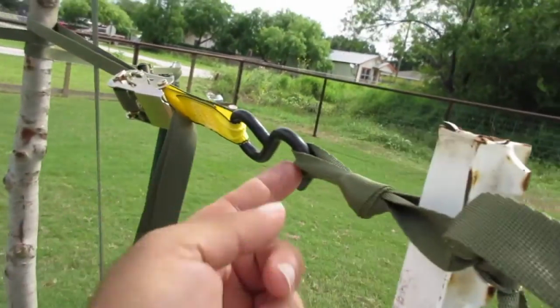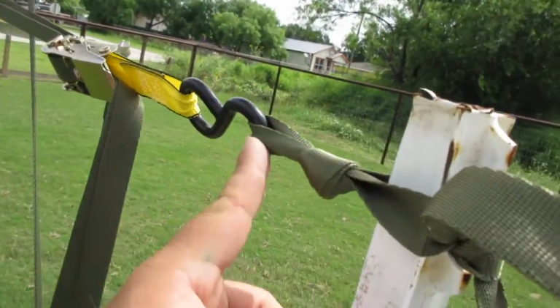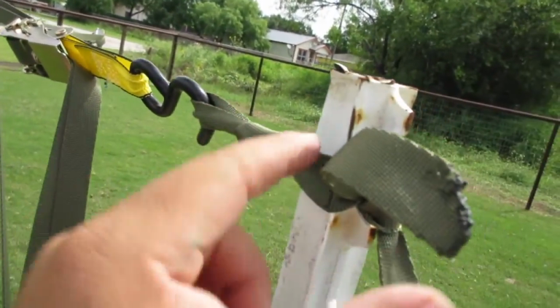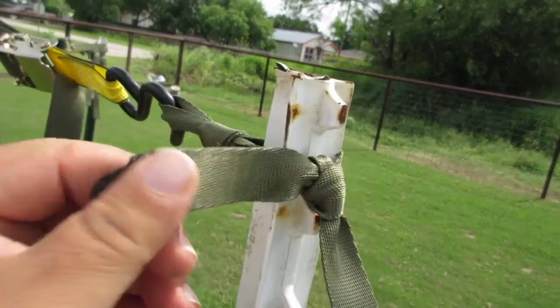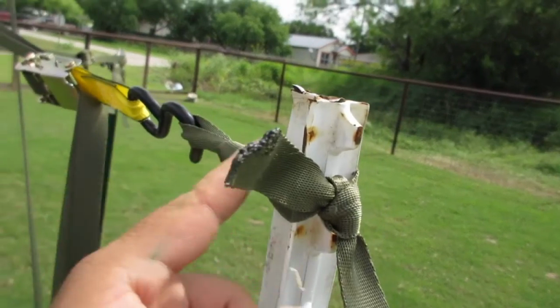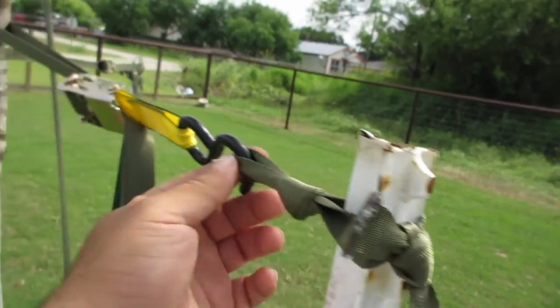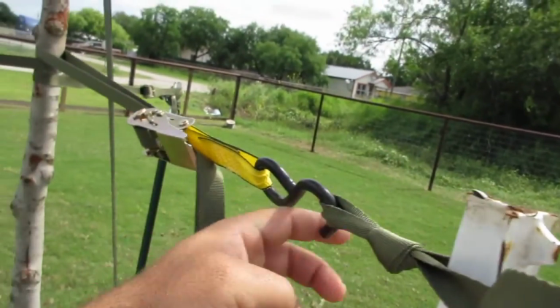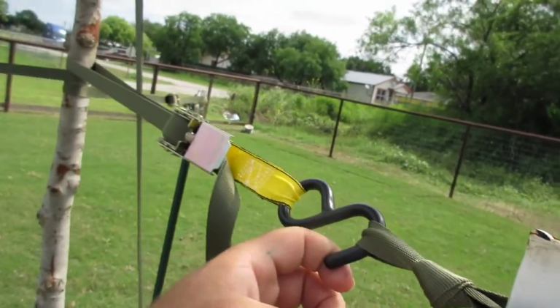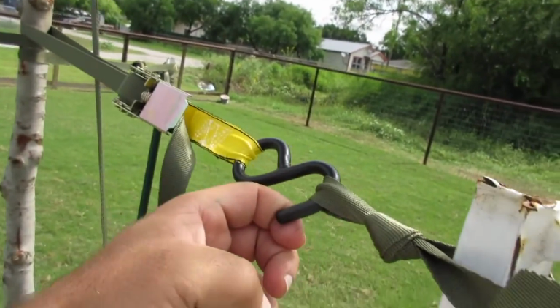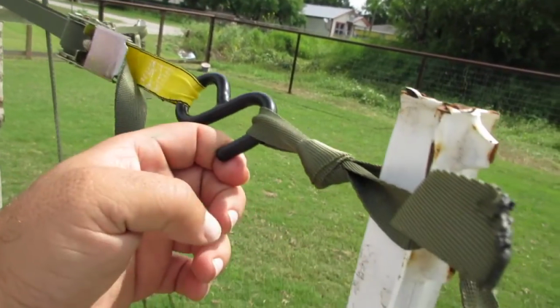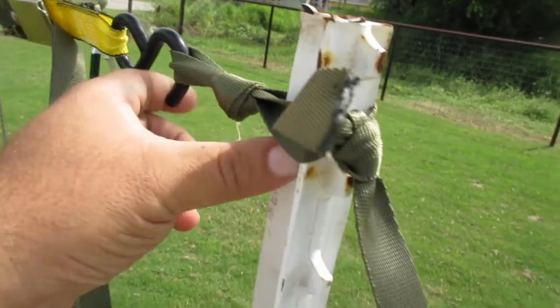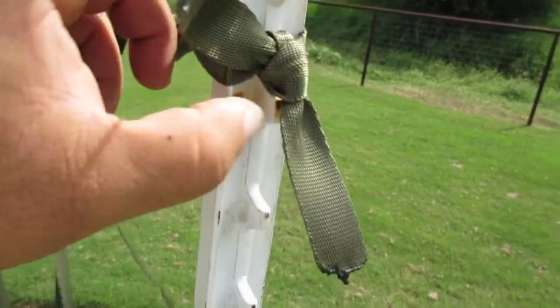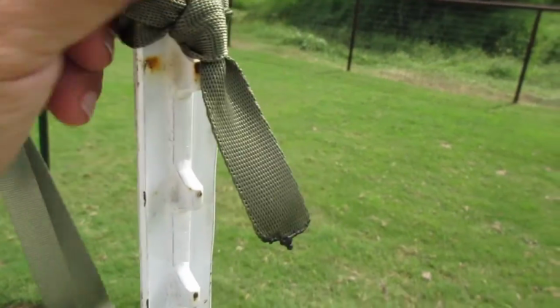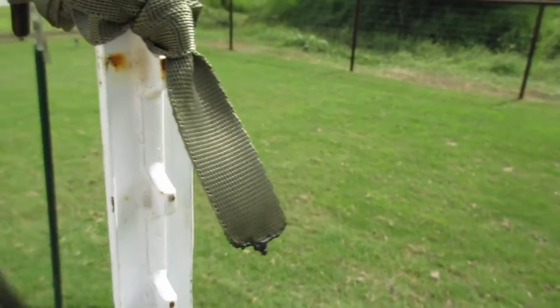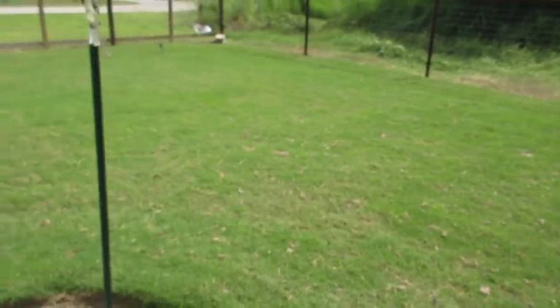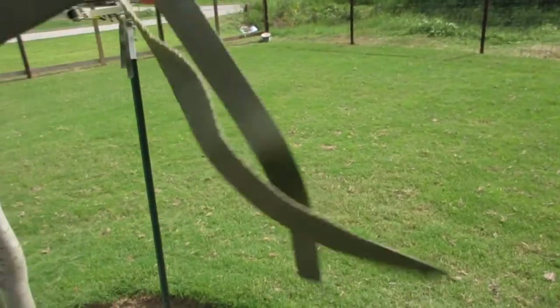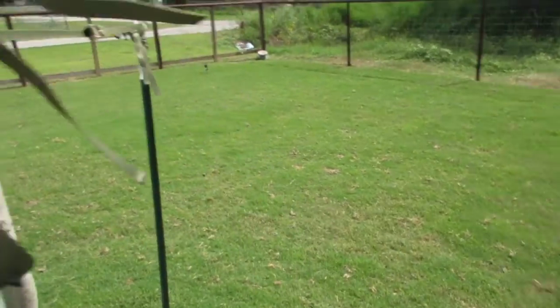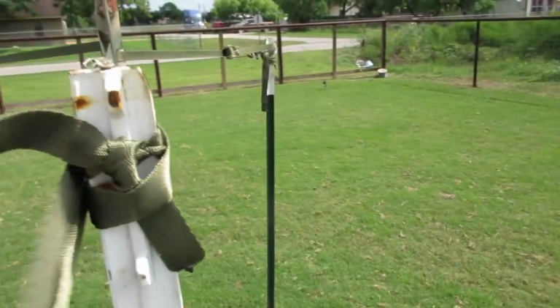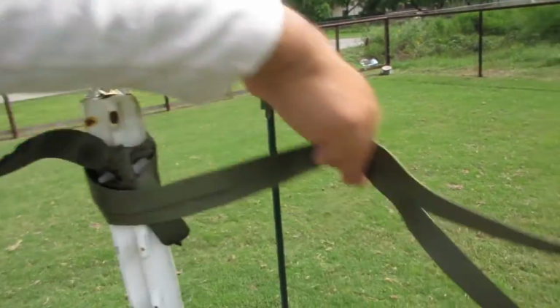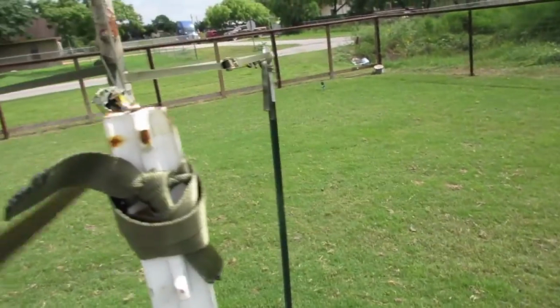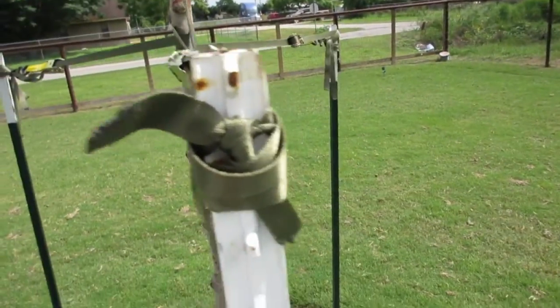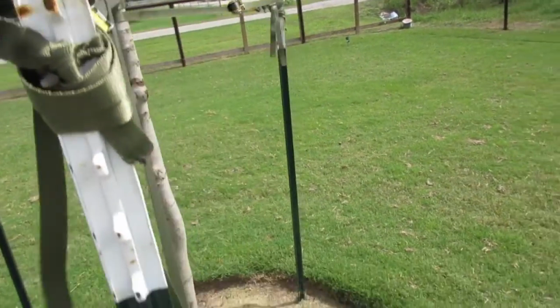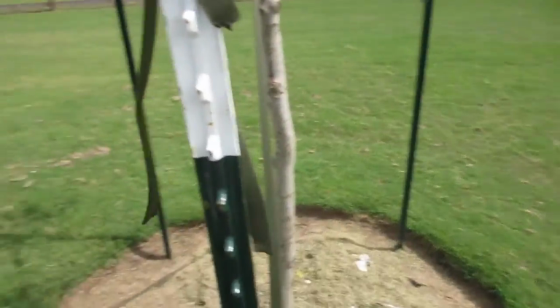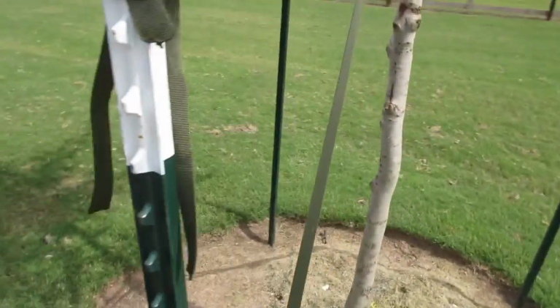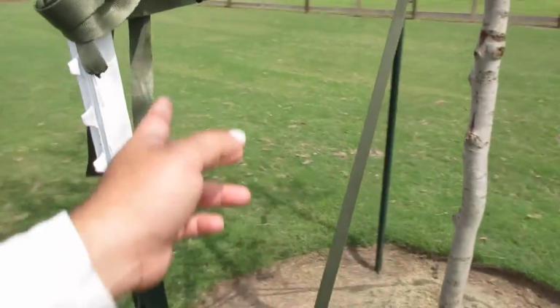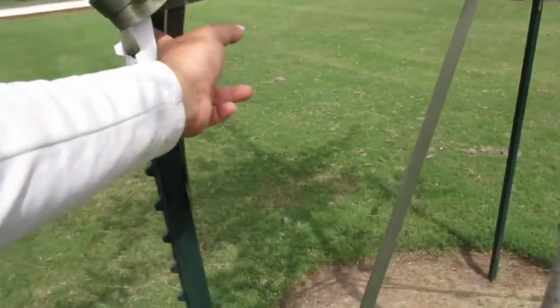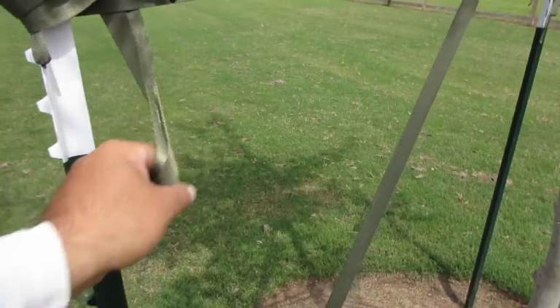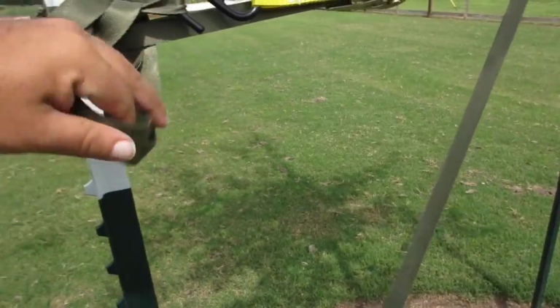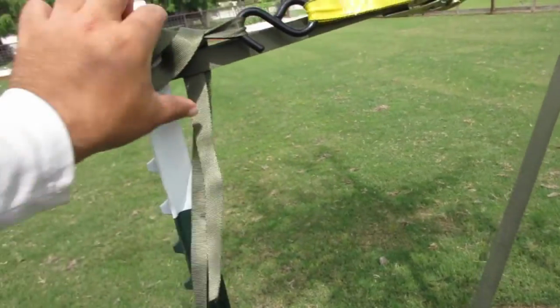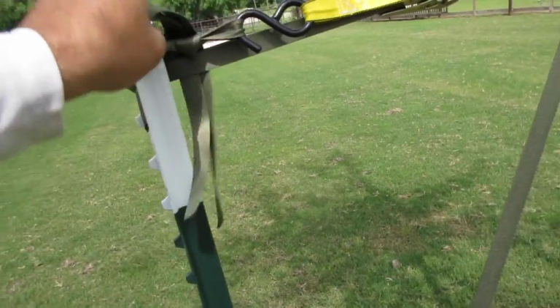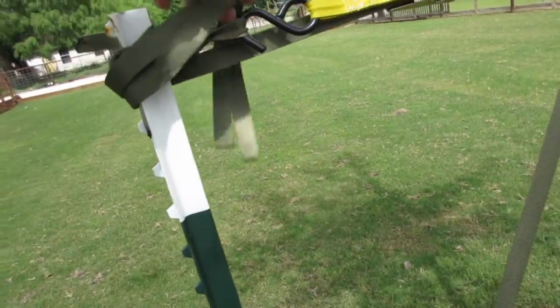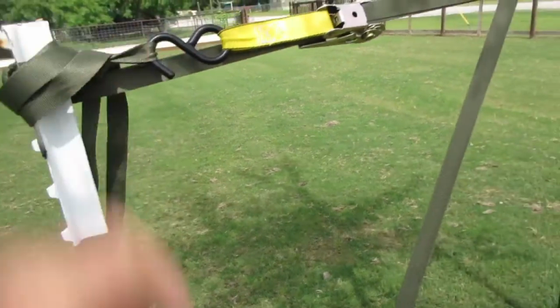This right here is just an extra piece of webbing that I used to attach the hook. Just tied here. I just had it kind of looped around like that just so it won't be all messy. I had to pull through one — I'll fix that later.